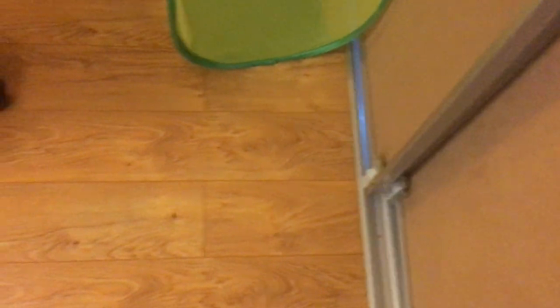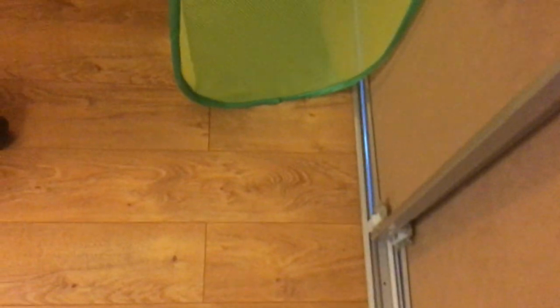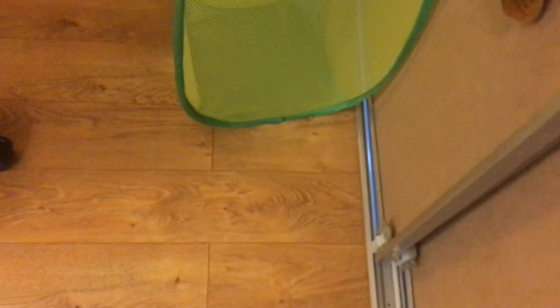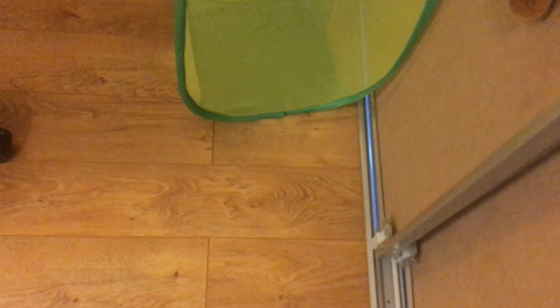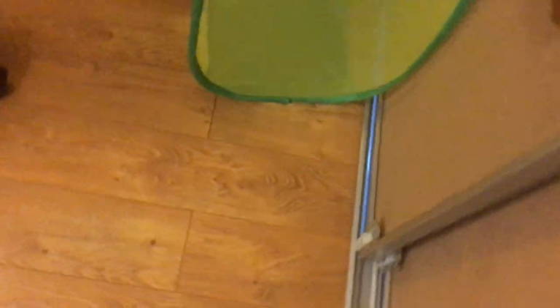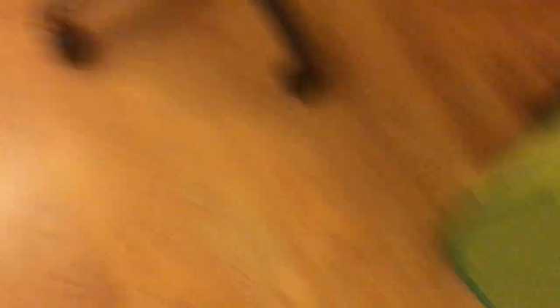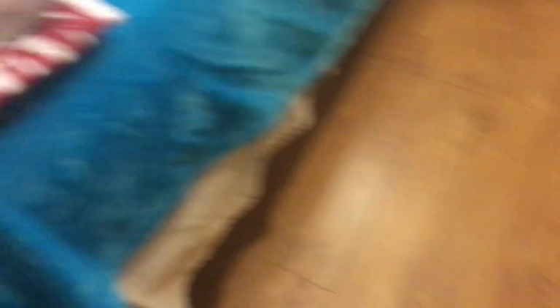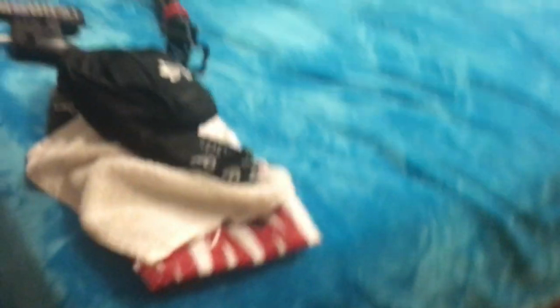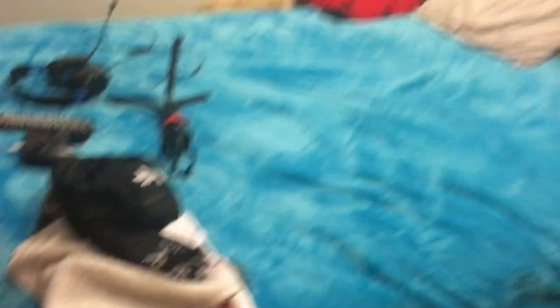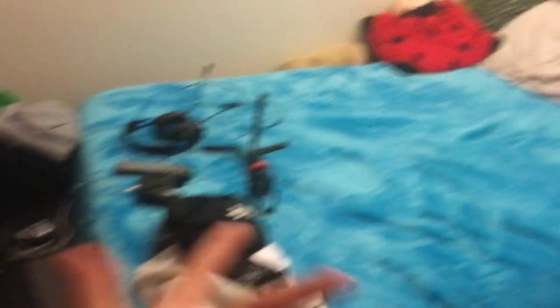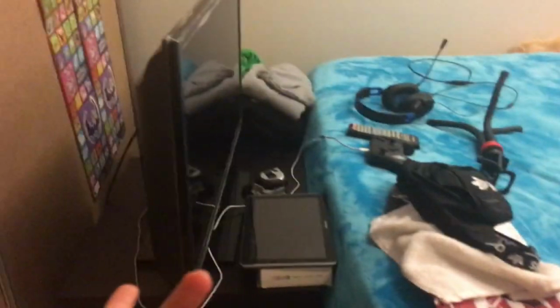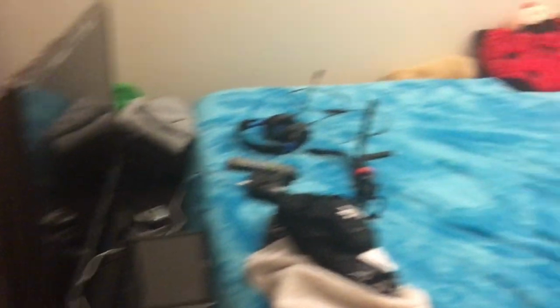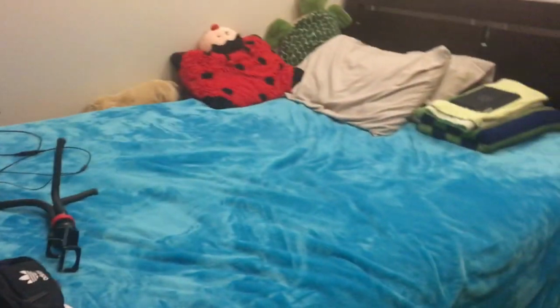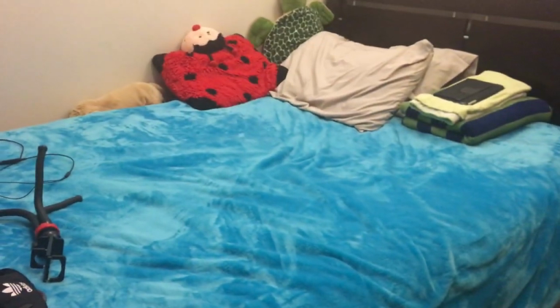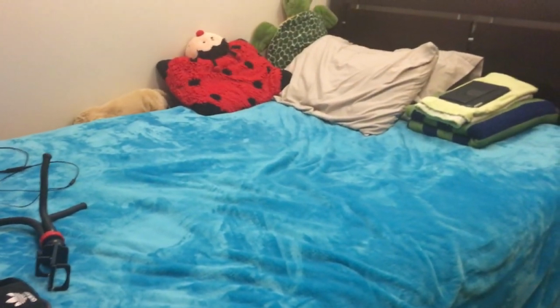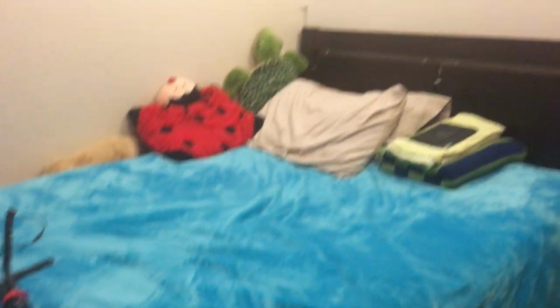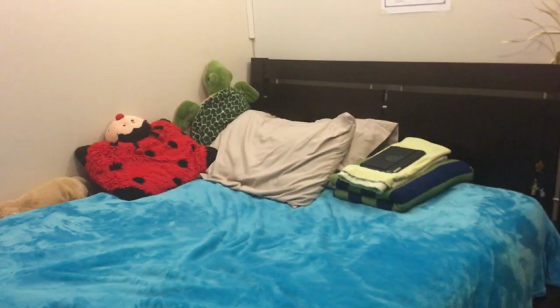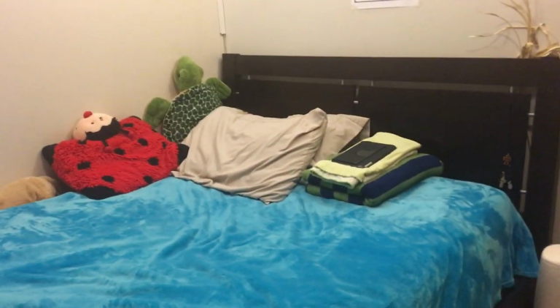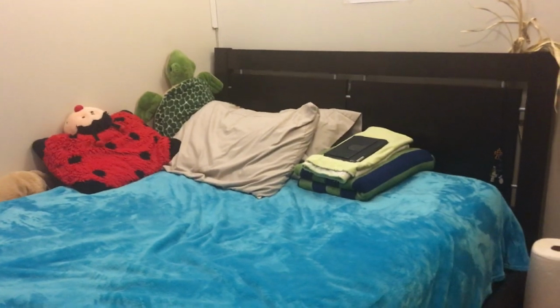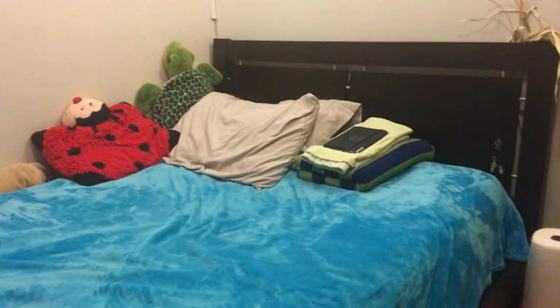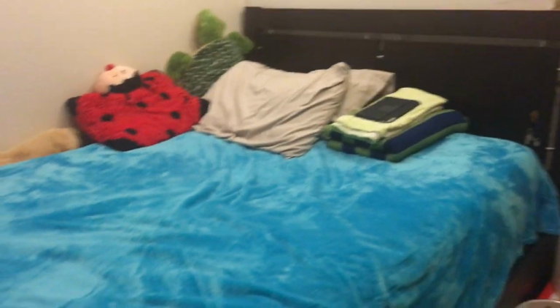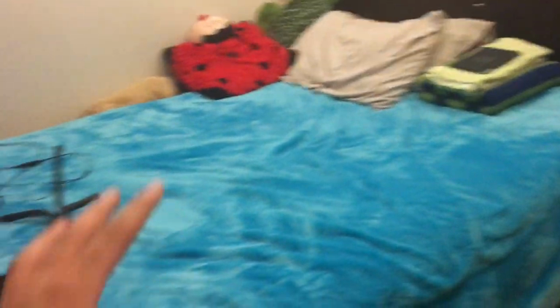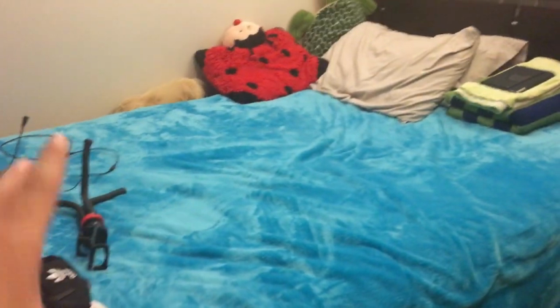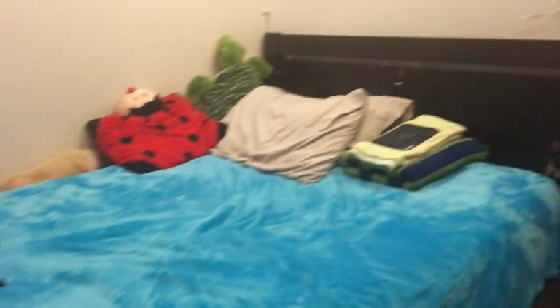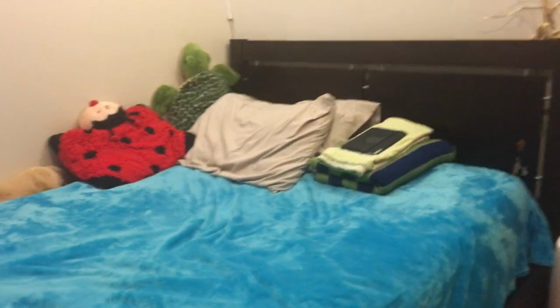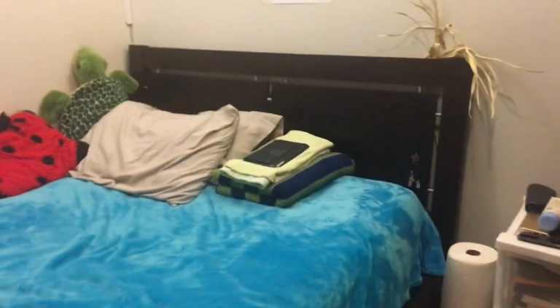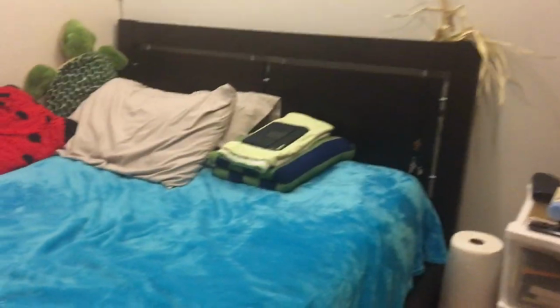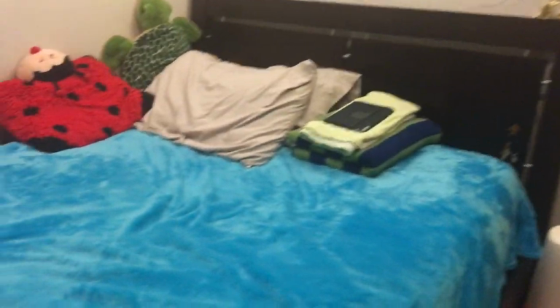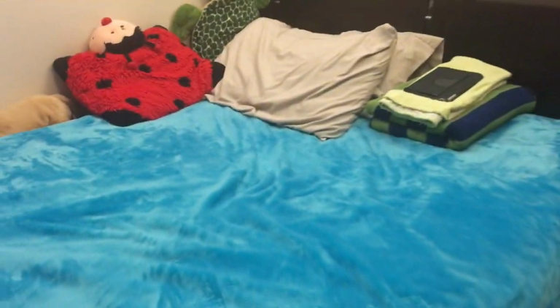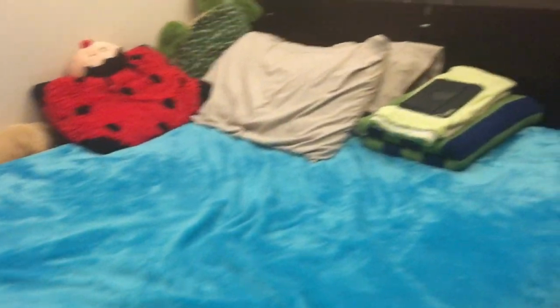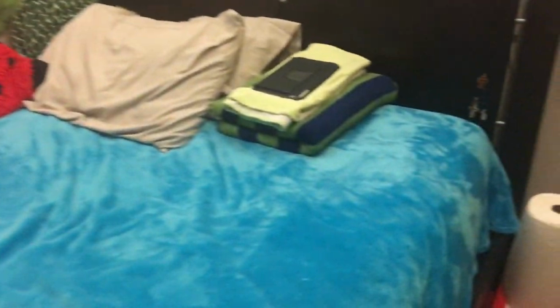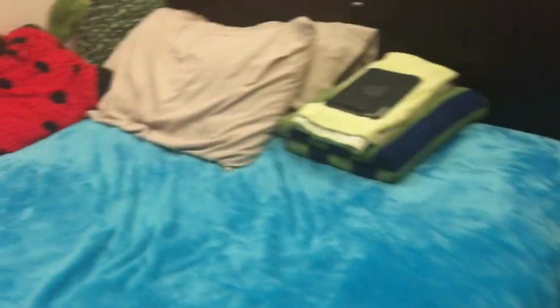First I'm gonna show you my bed and other stuff. So here we go. This is my bed — it's a double-sized bed, pretty big, but I have a really small body.